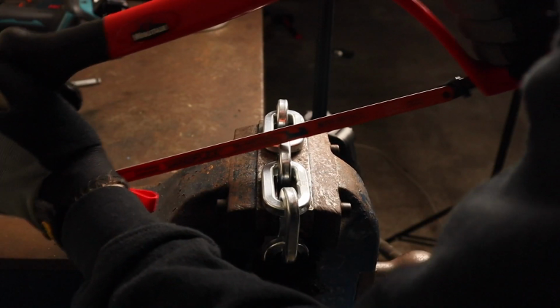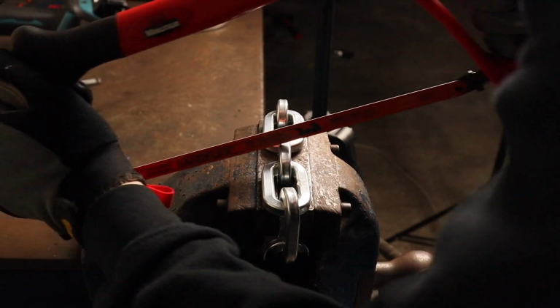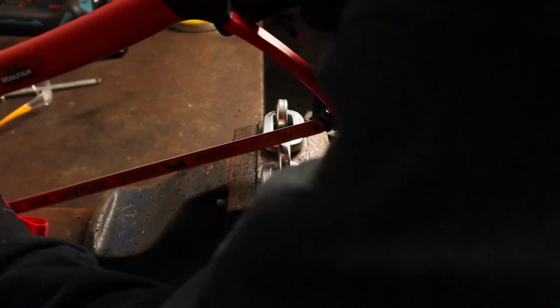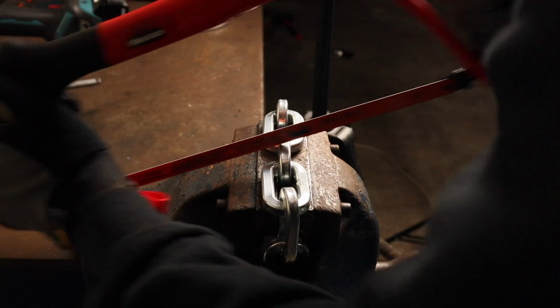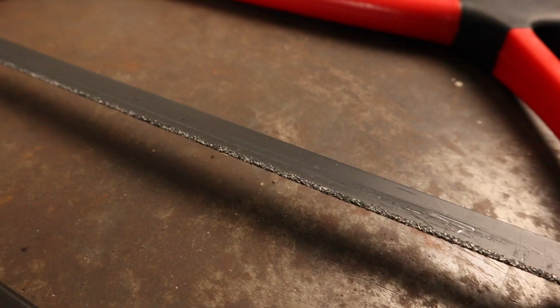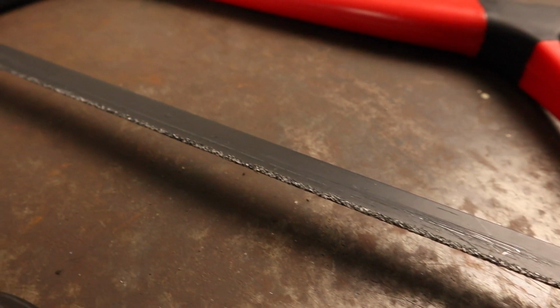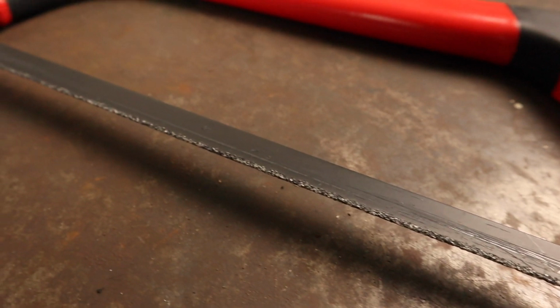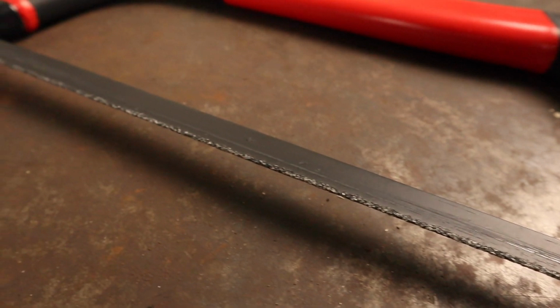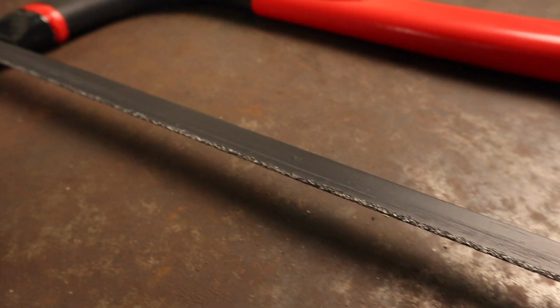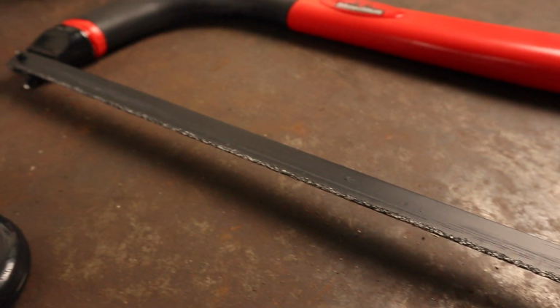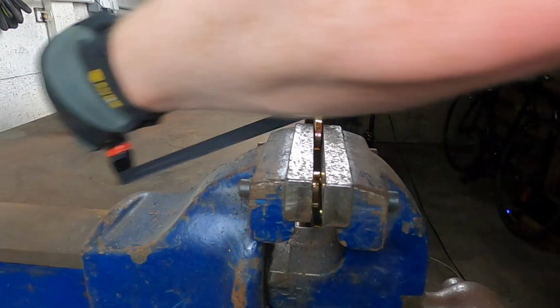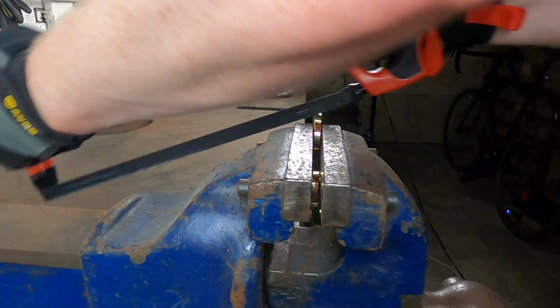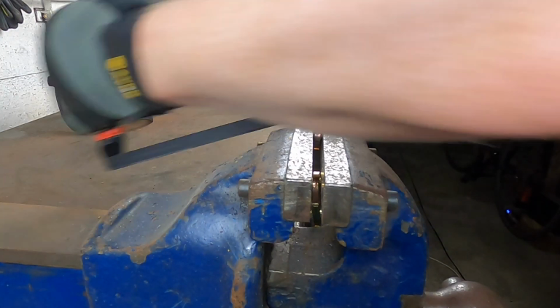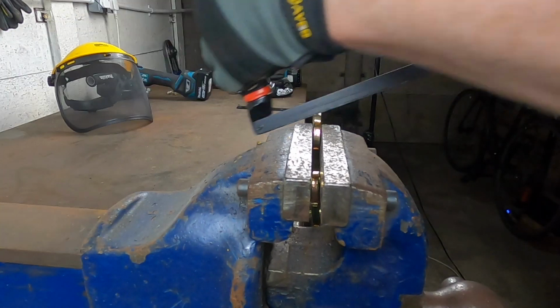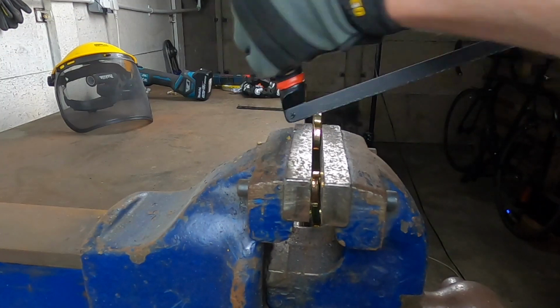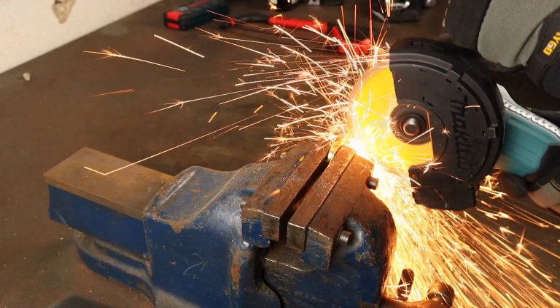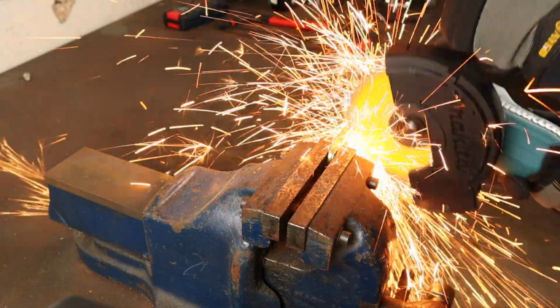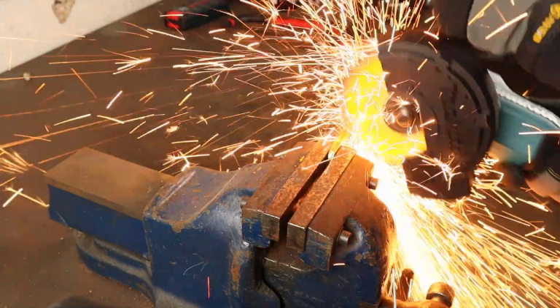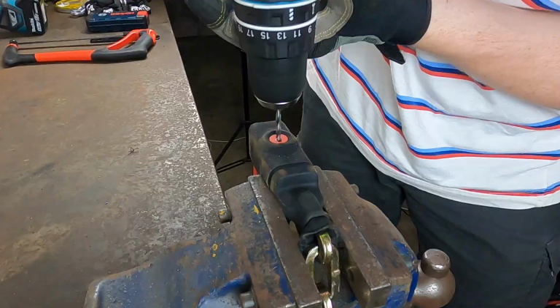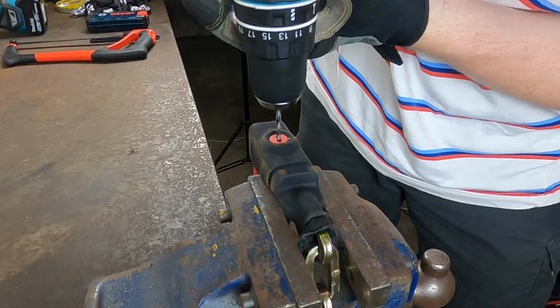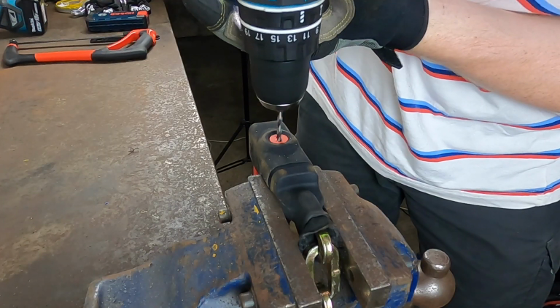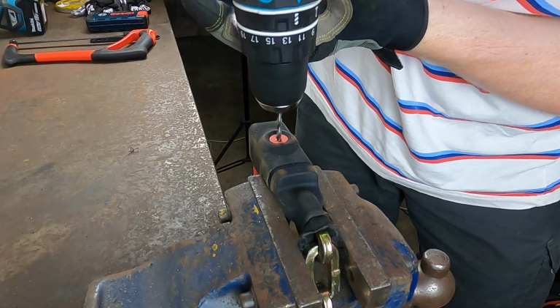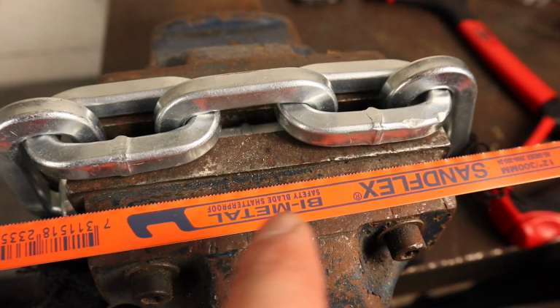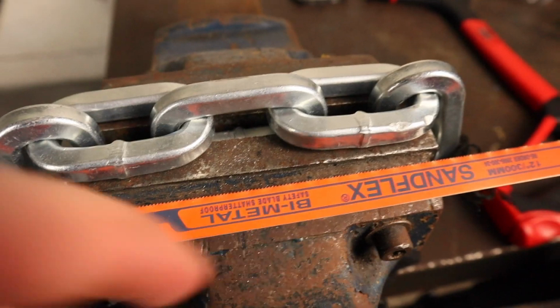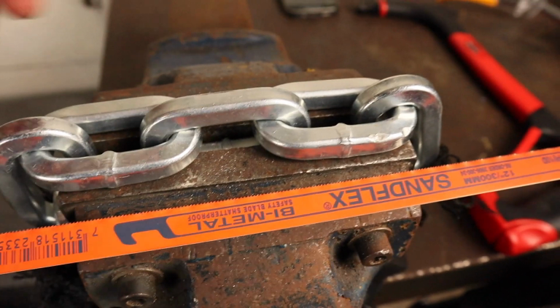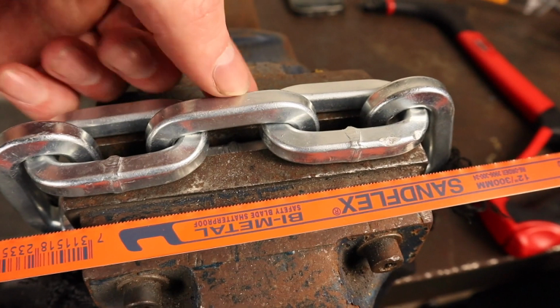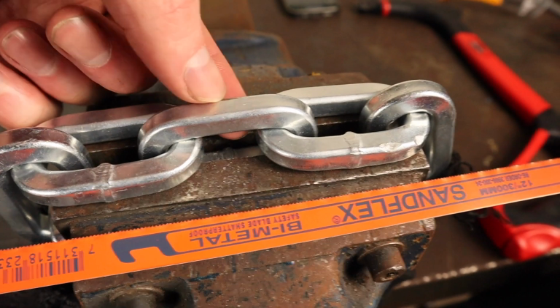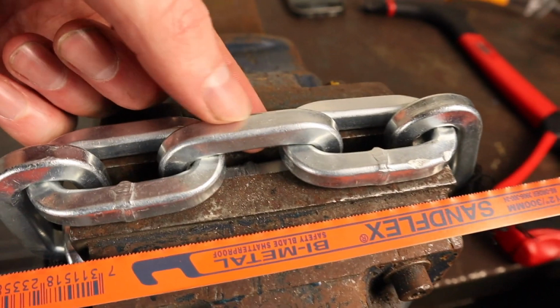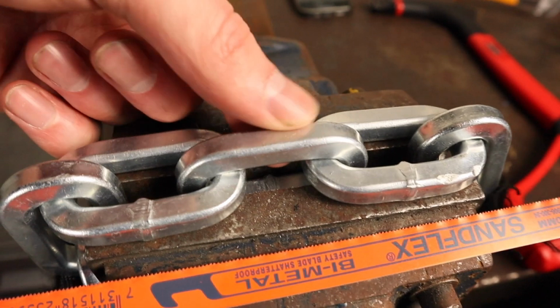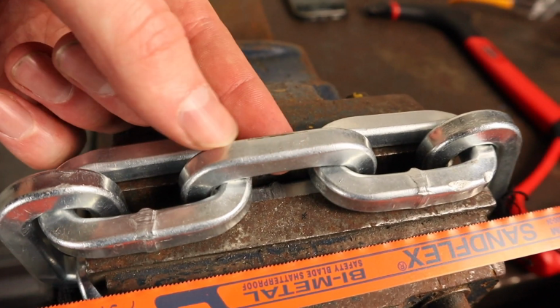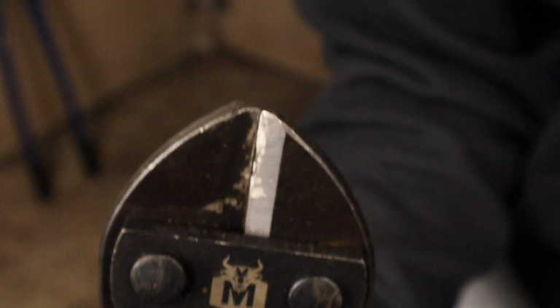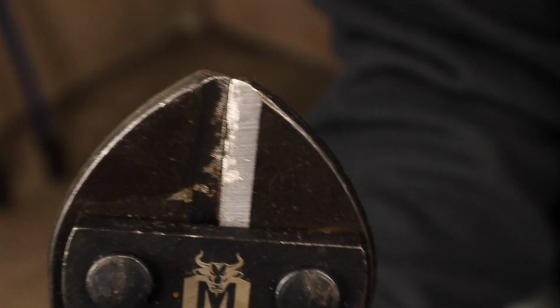Several viewers have requested a carbide hacksaw blade test so I did get hold of one, and you can view how effective this was alongside an angle grinder and a cylinder security test in part two of this destruction testing.